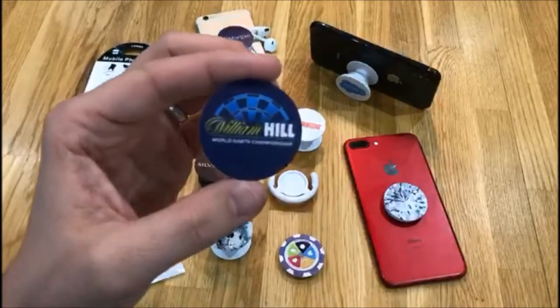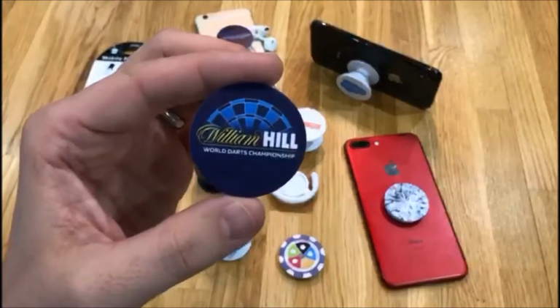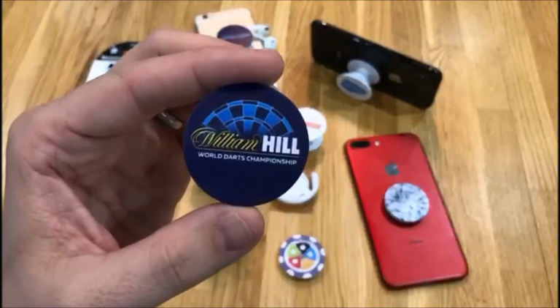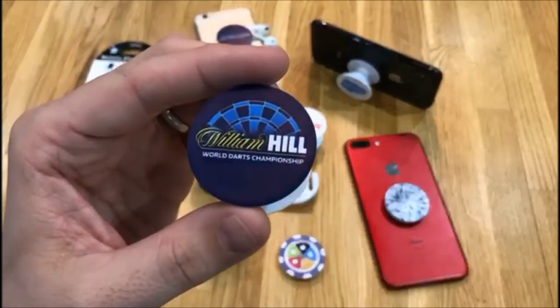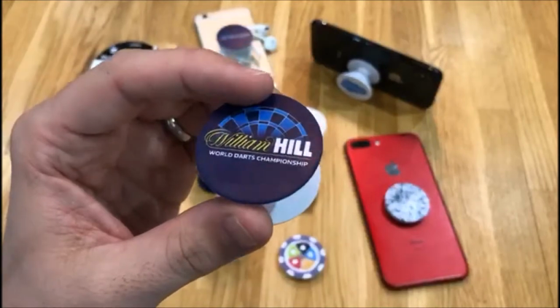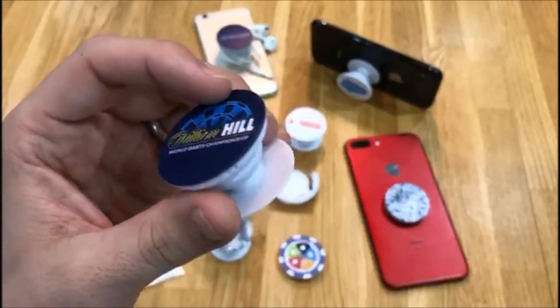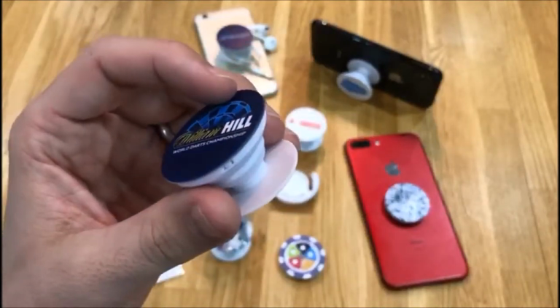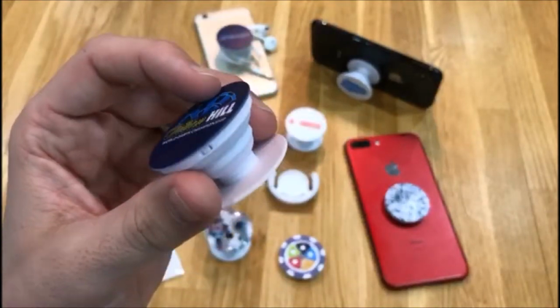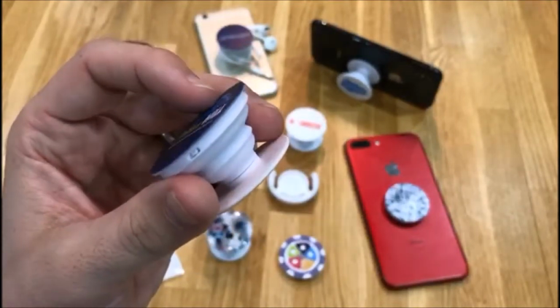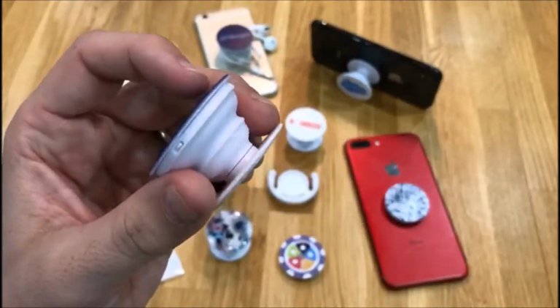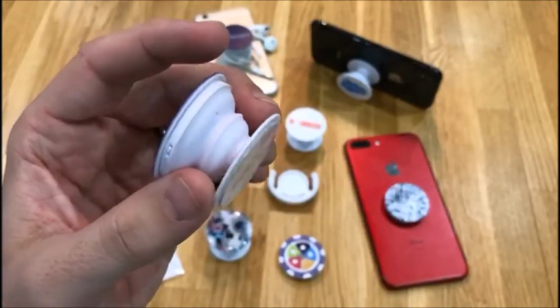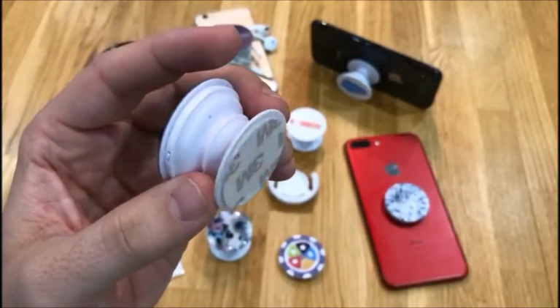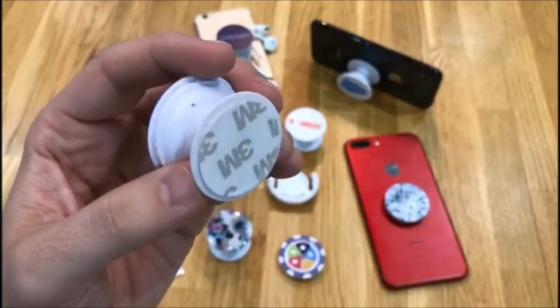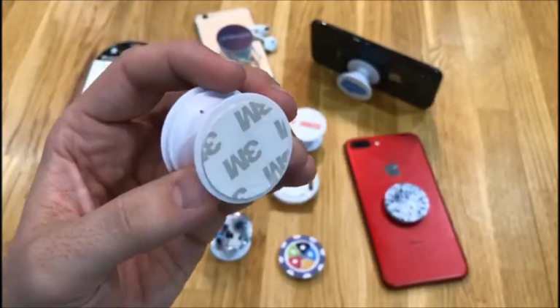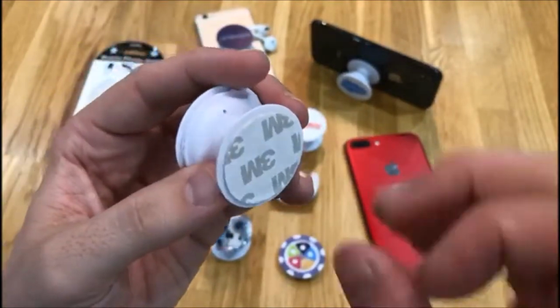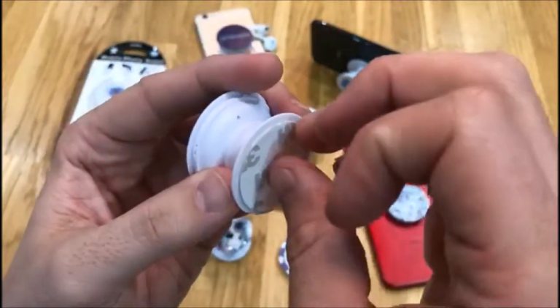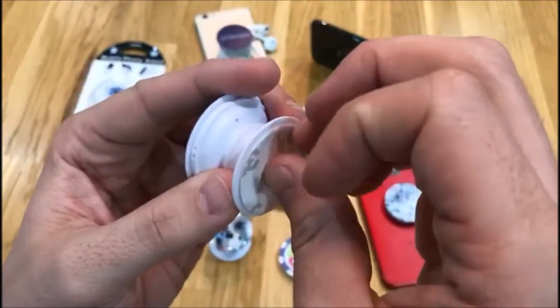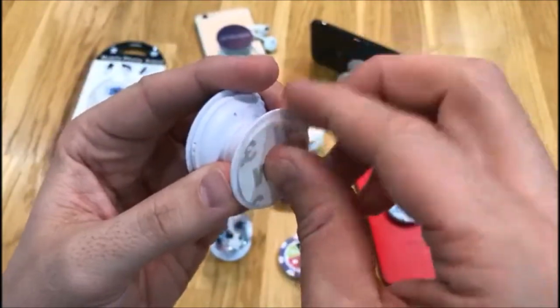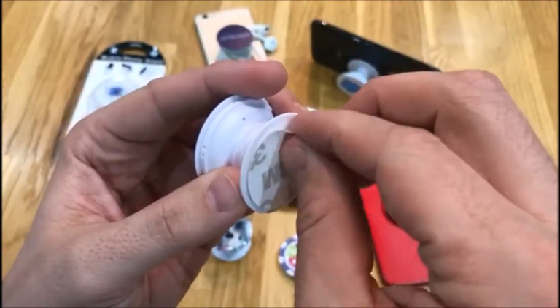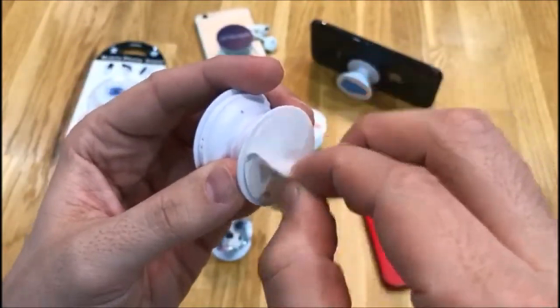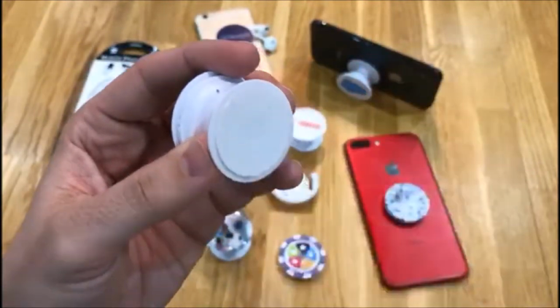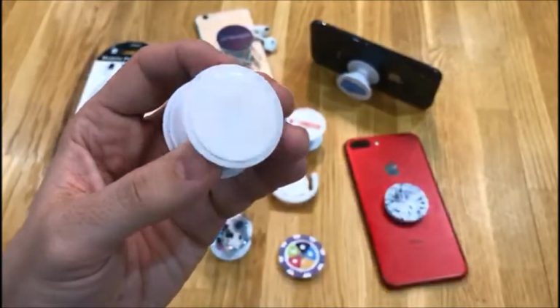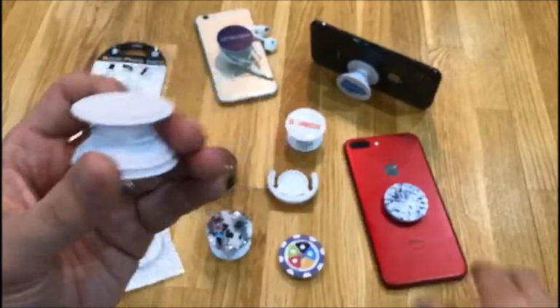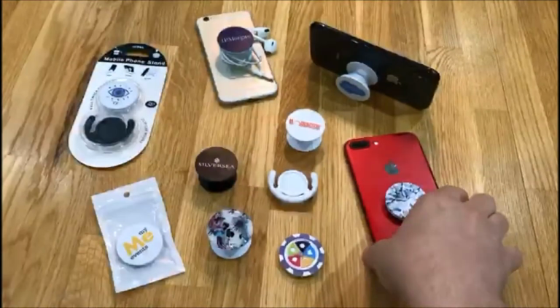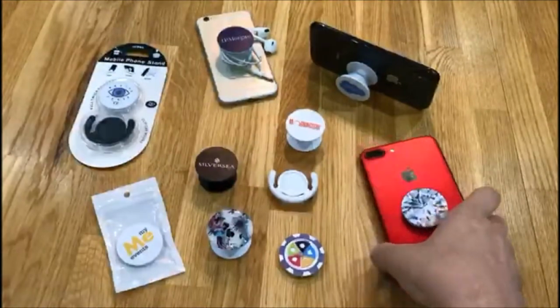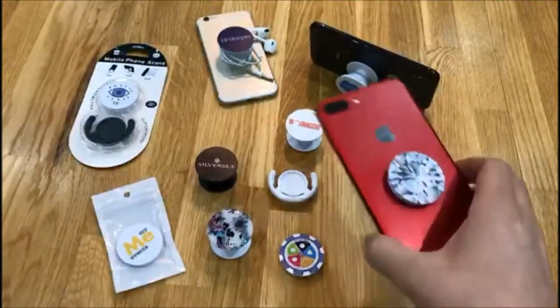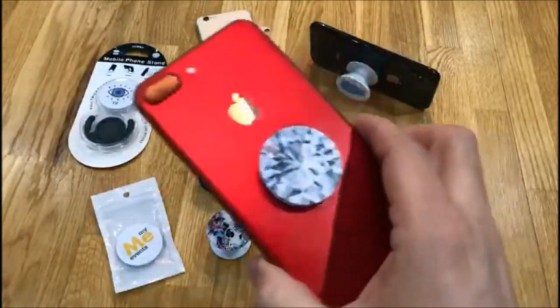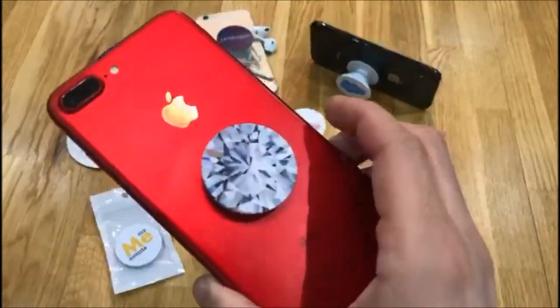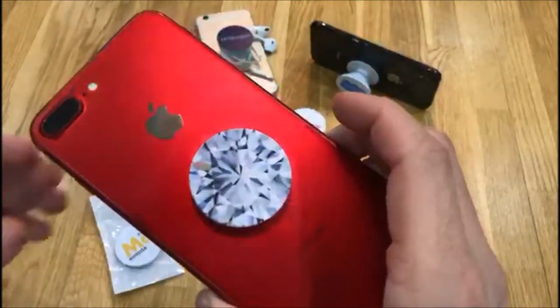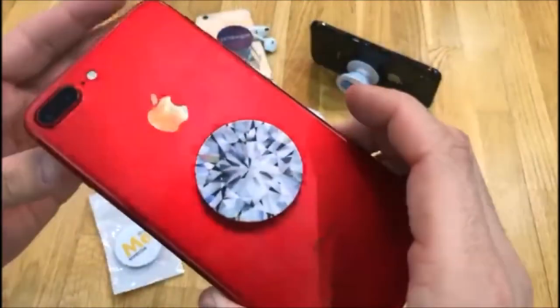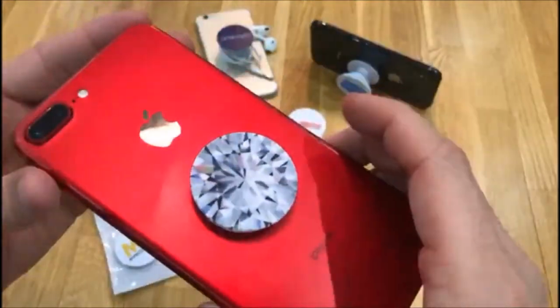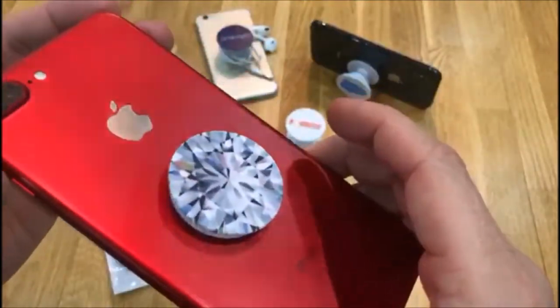The PopSocket is a simple accessory for your mobile device. You apply this by simply pulling back the film on the 3M pad and sticking it to the back of your phone like so.